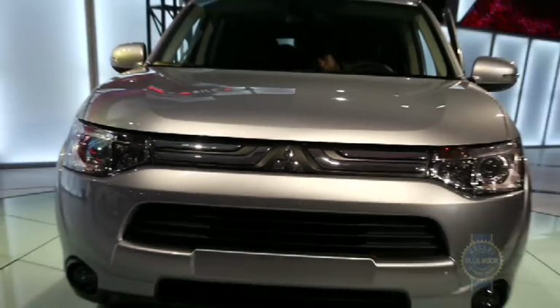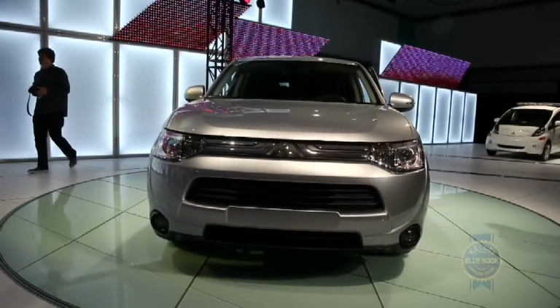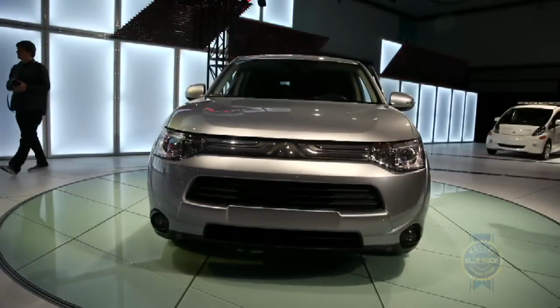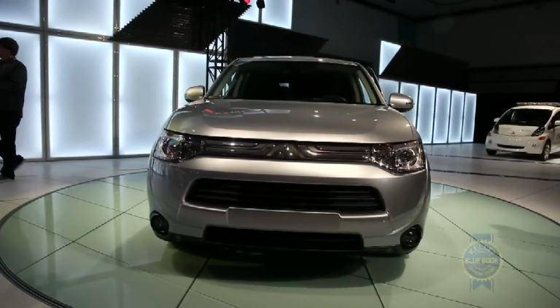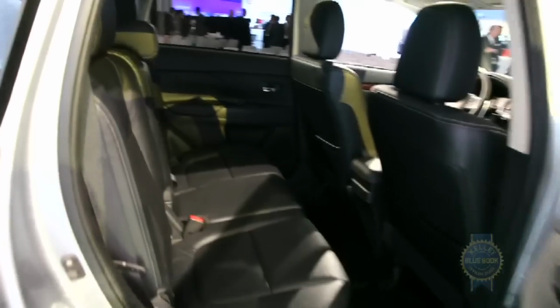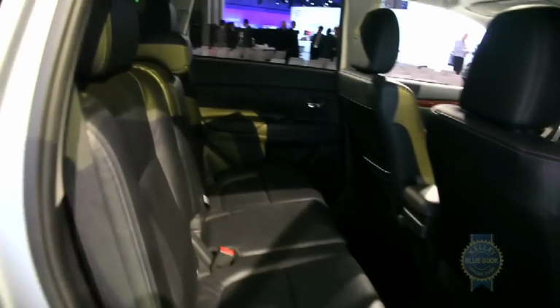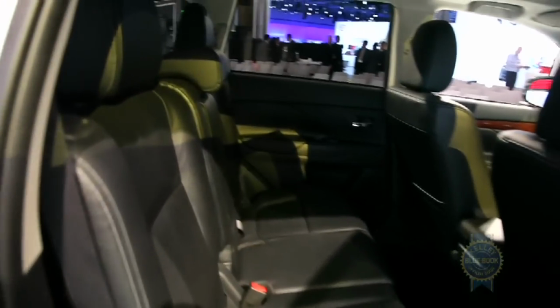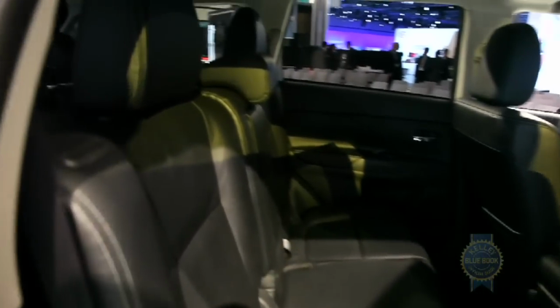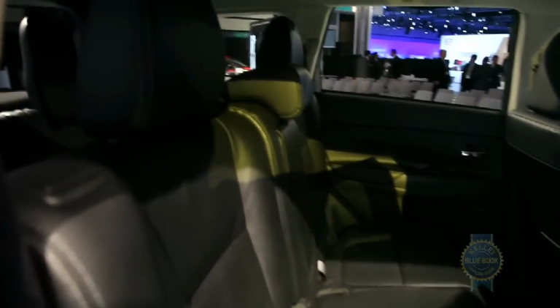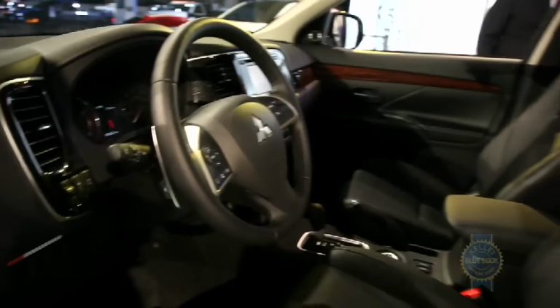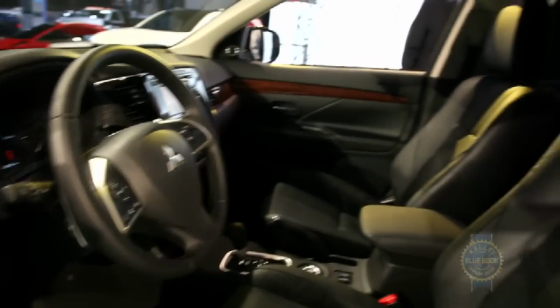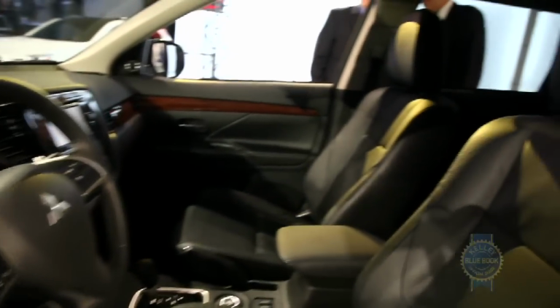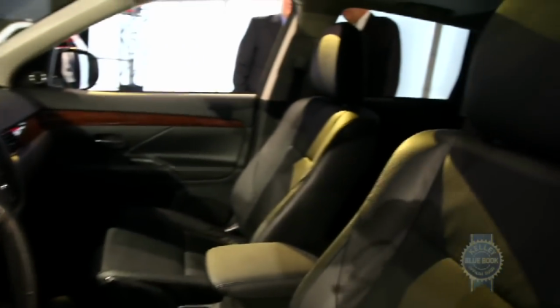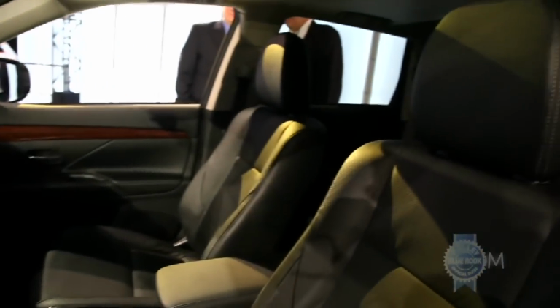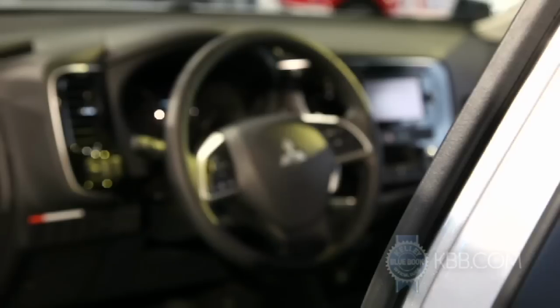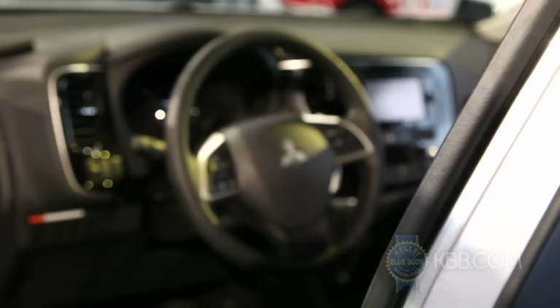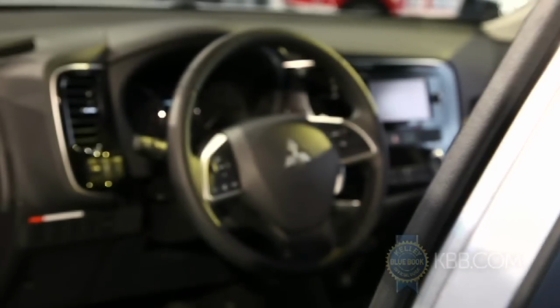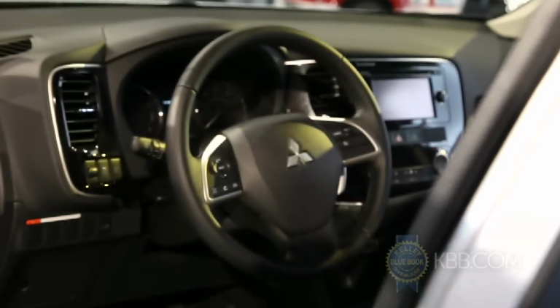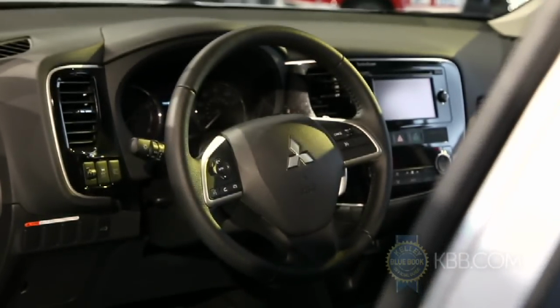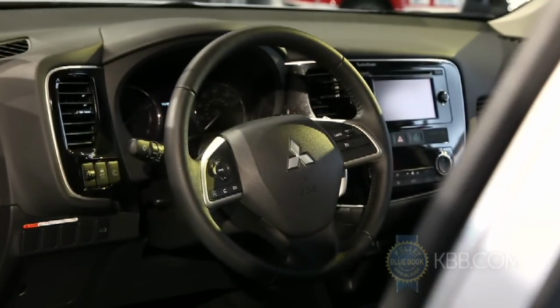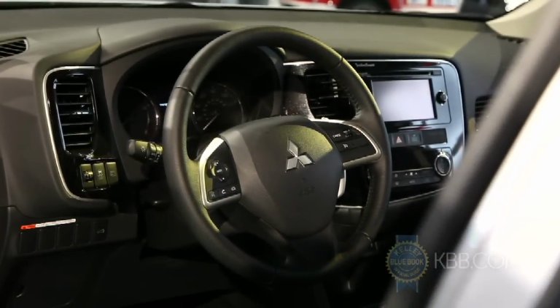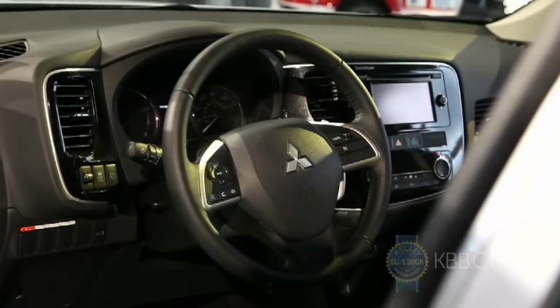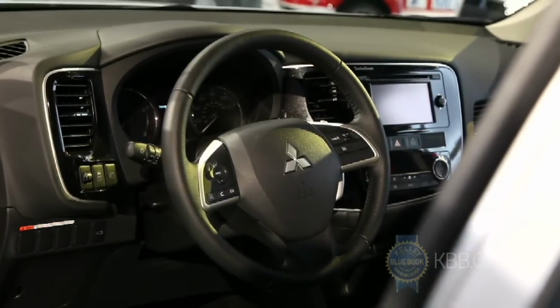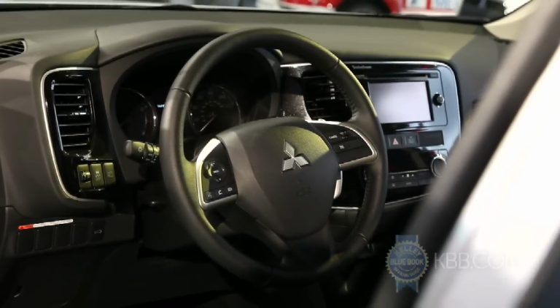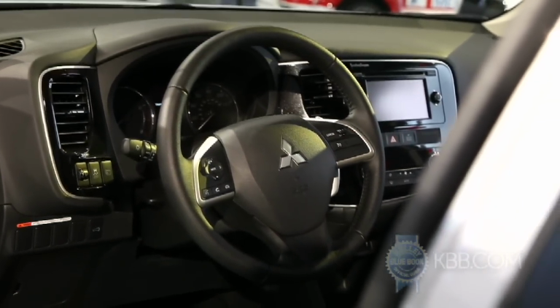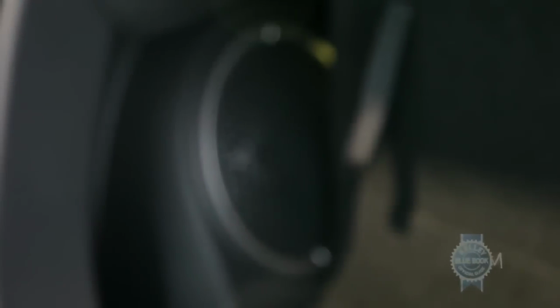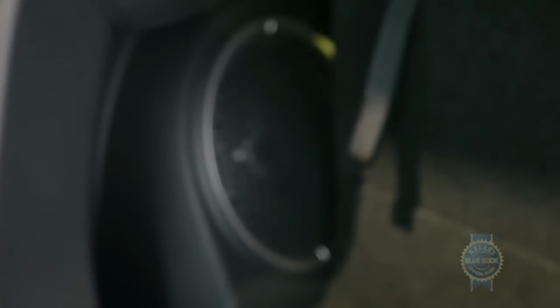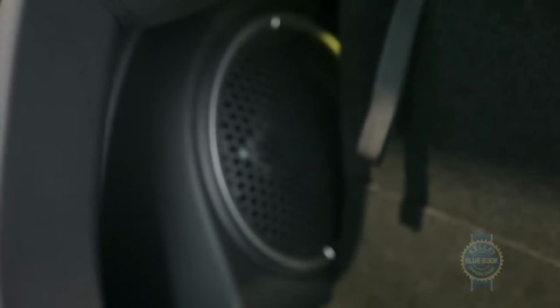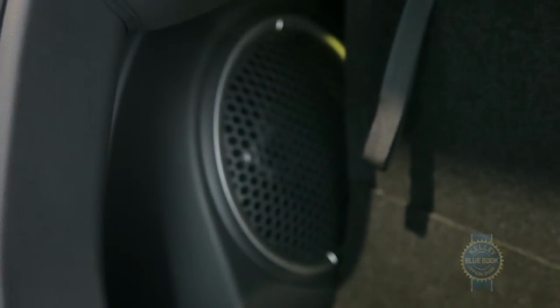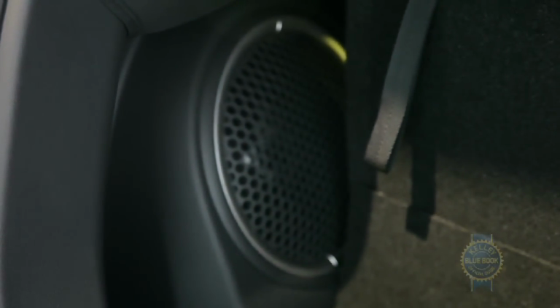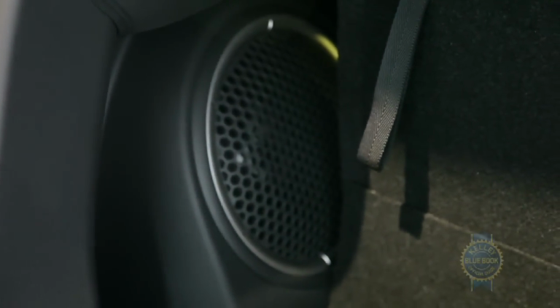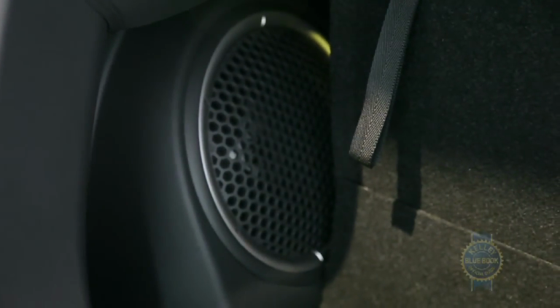Rounding out the updated Outlander are standard 7-passenger seating, a cabin fitted with more premium materials, and a host of high-end options, including adaptive cruise control, lane departure warning, and a 710-watt Rockford Fosgate audio system.